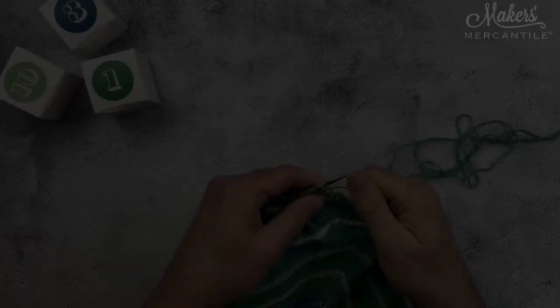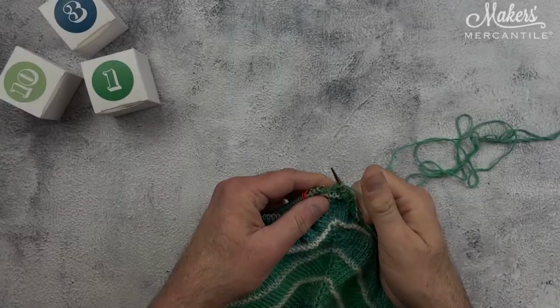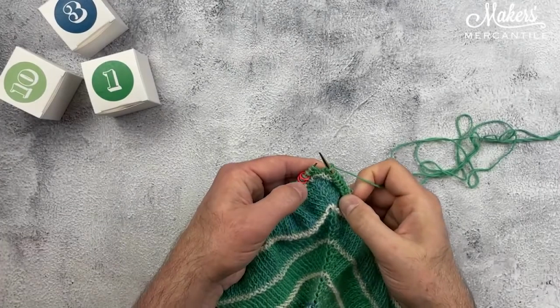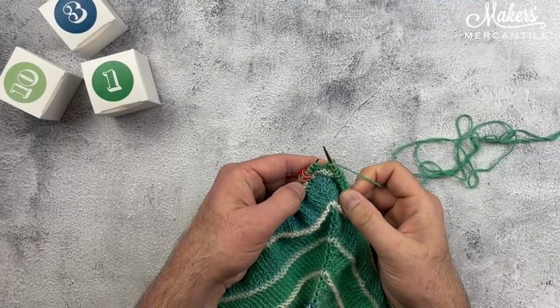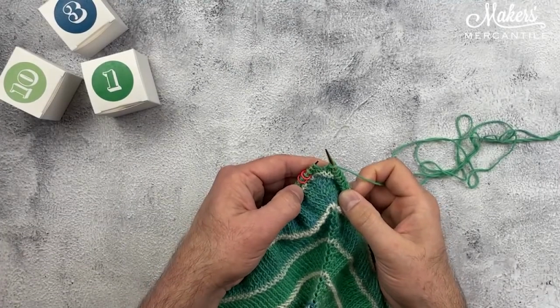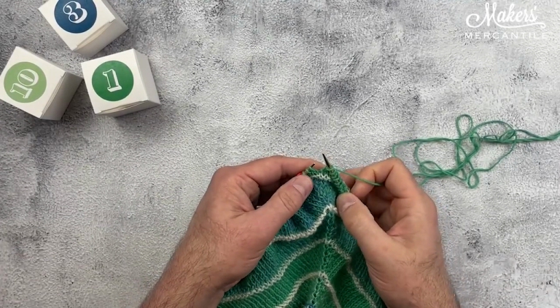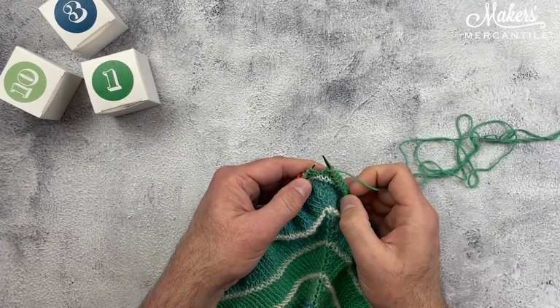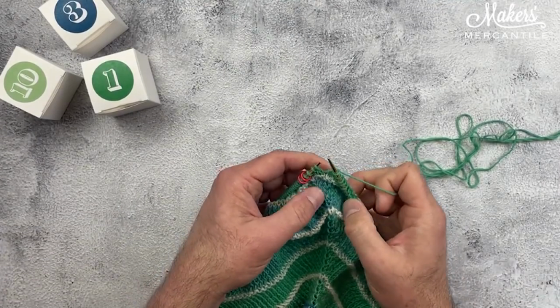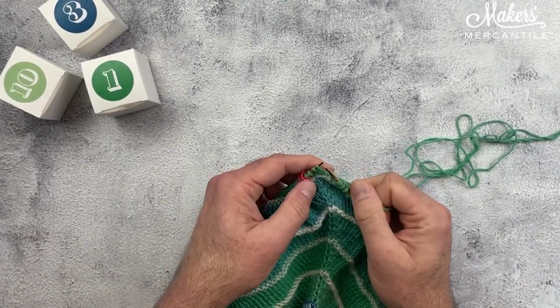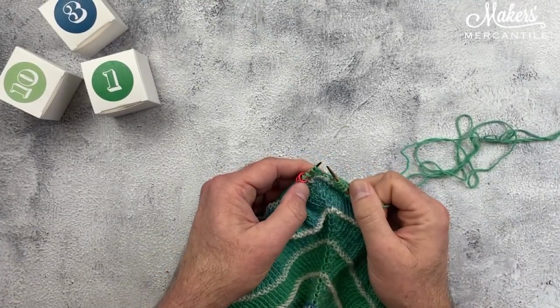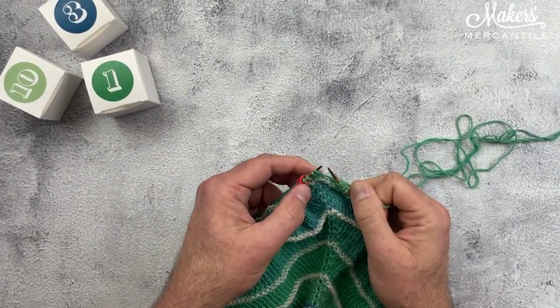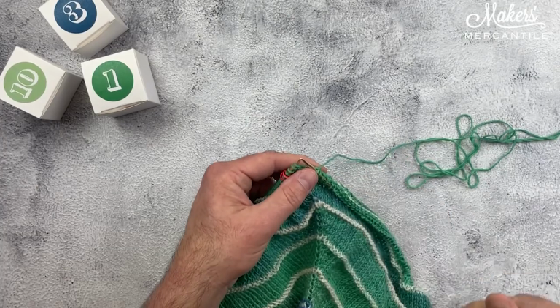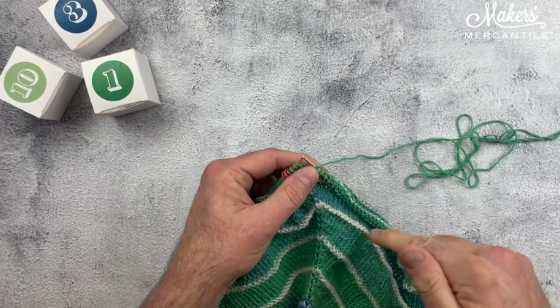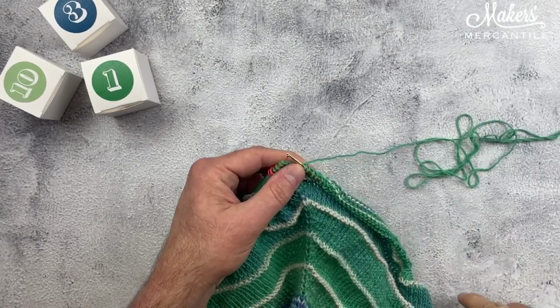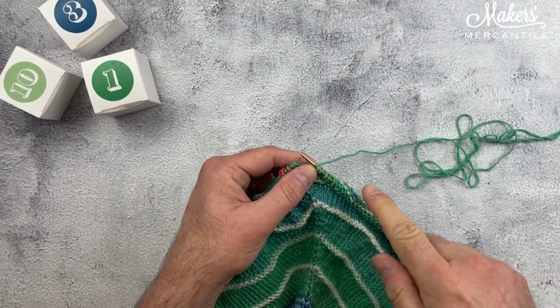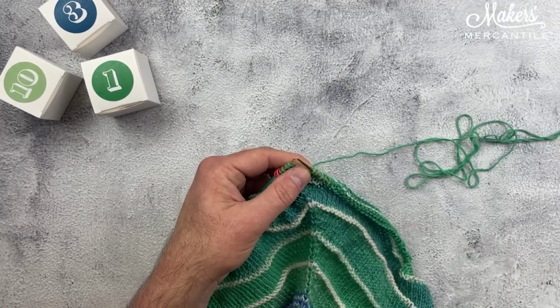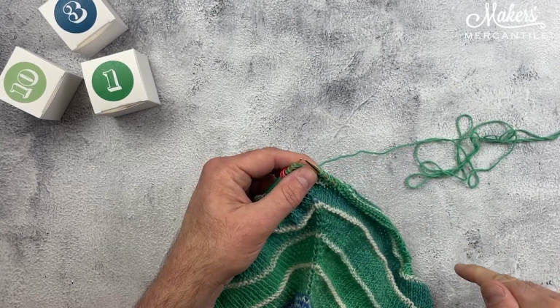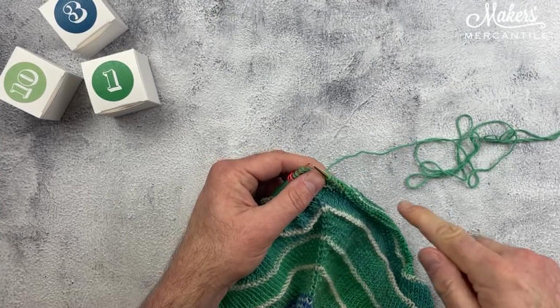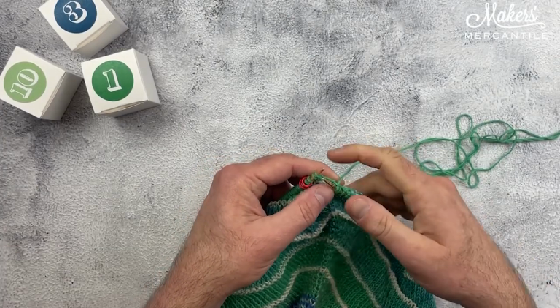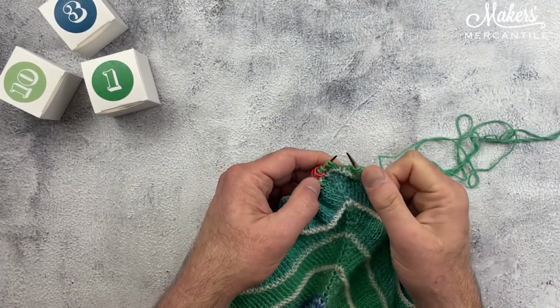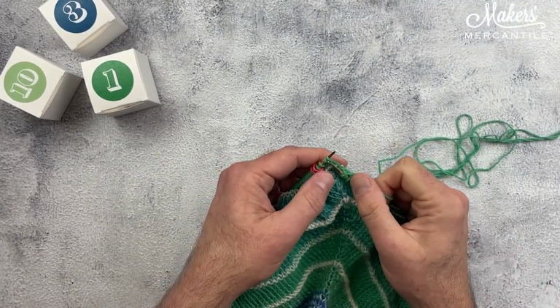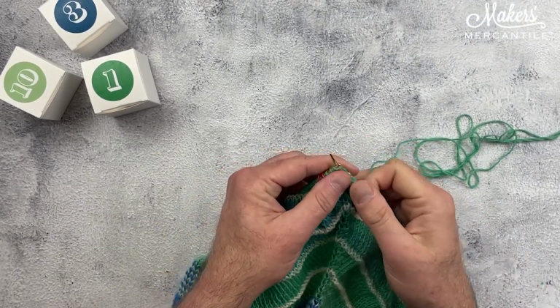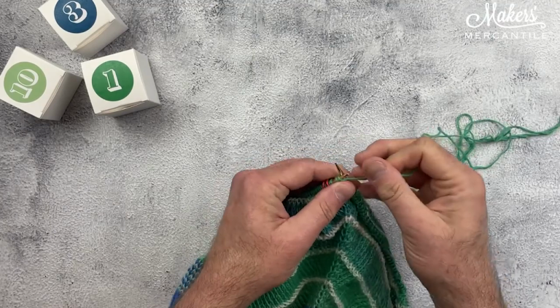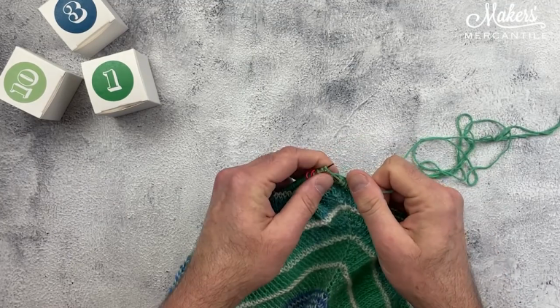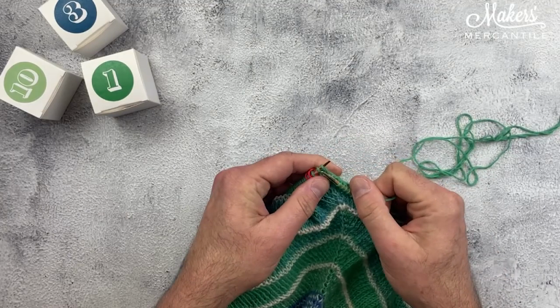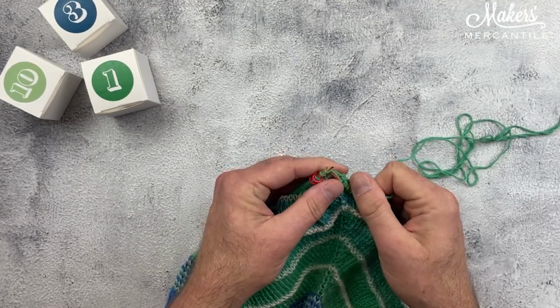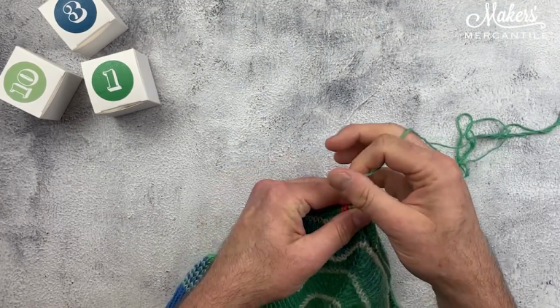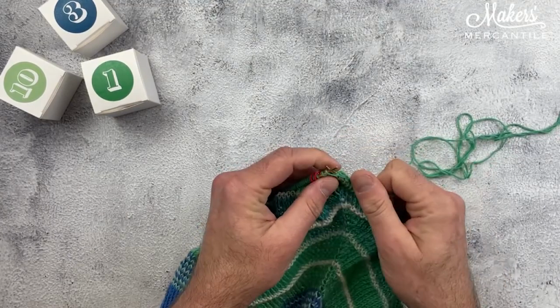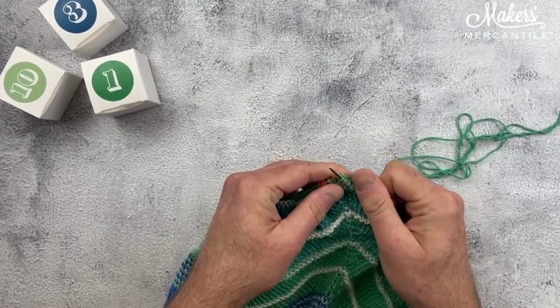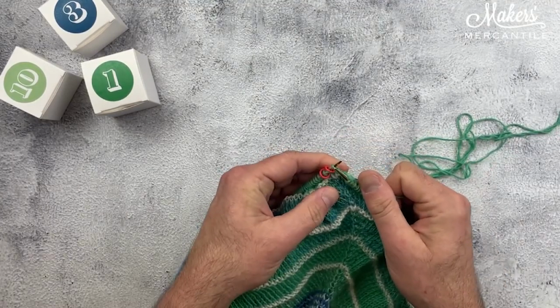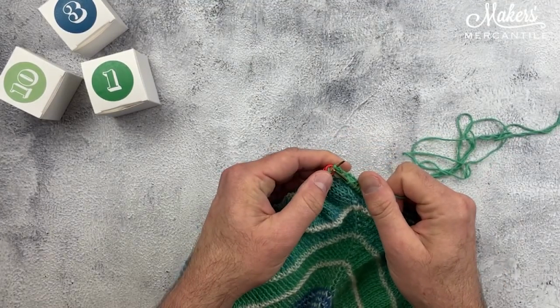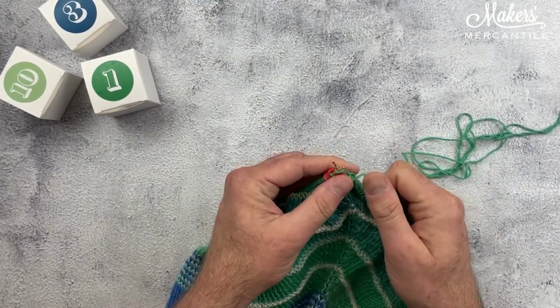I am working on row three of our day 10 instructions, and it says to knit to, knit front and back, knit all the way to the marker, and that's where I am going right now. So I'm just knitting my way to this first marker.